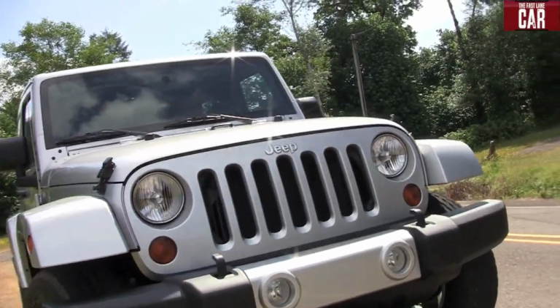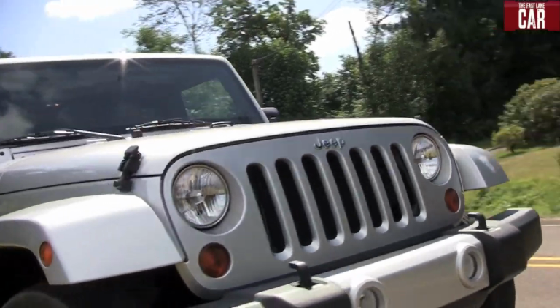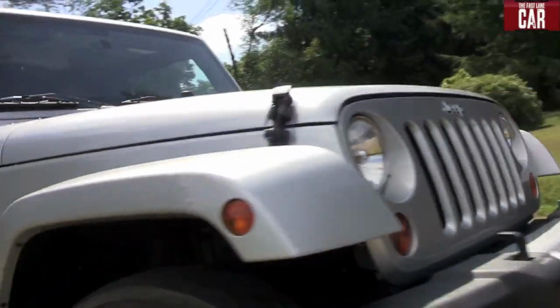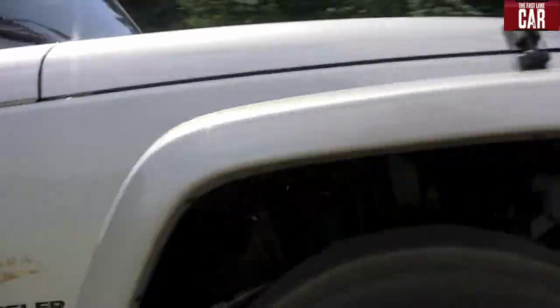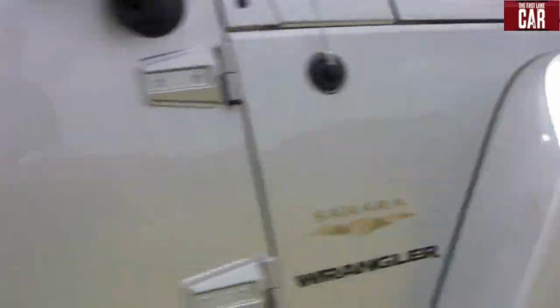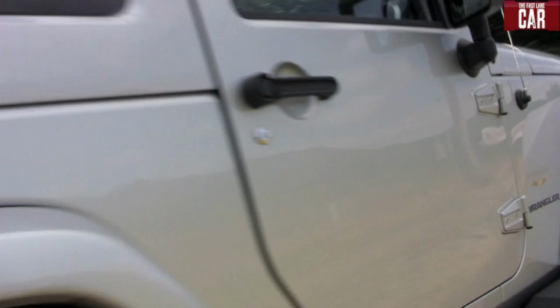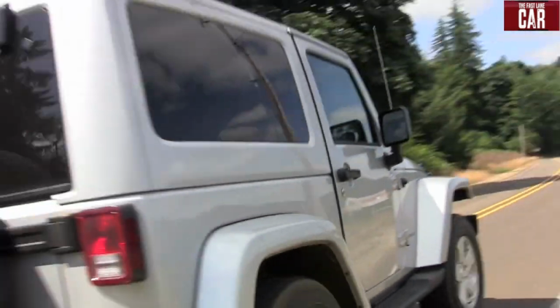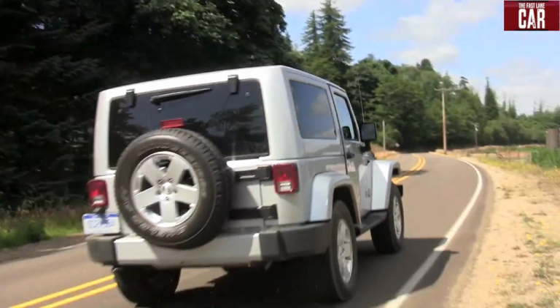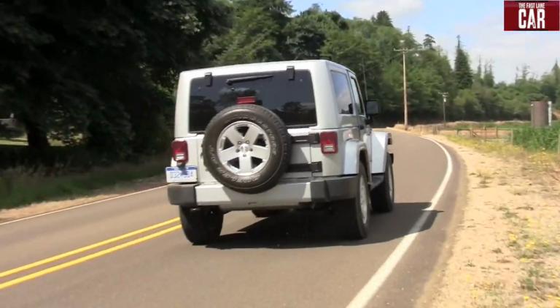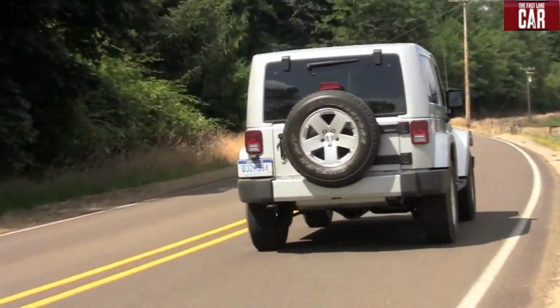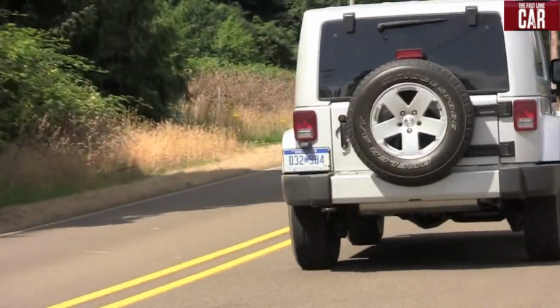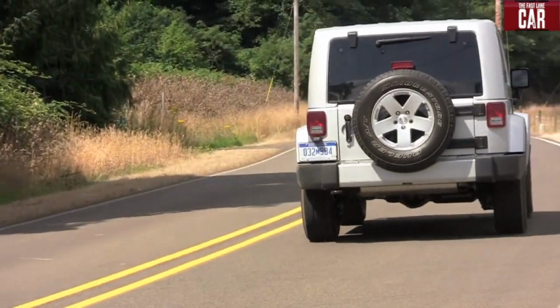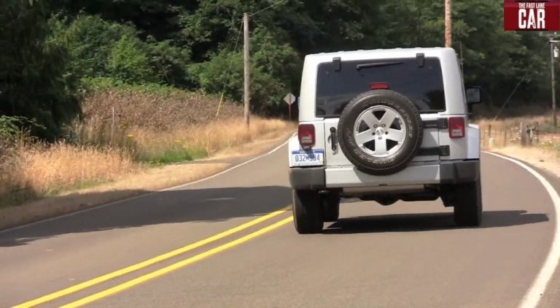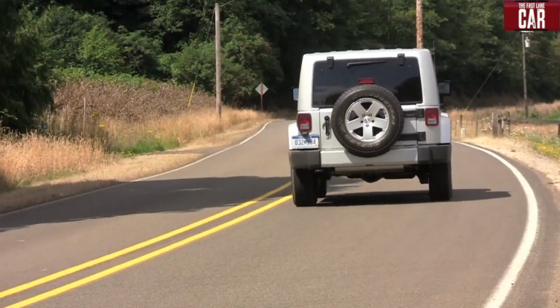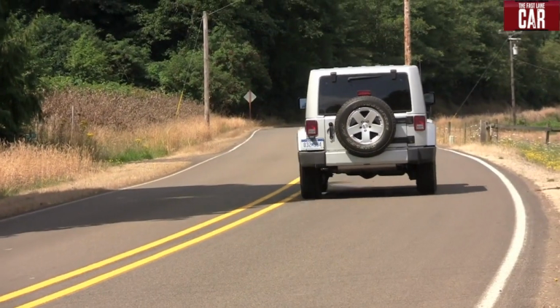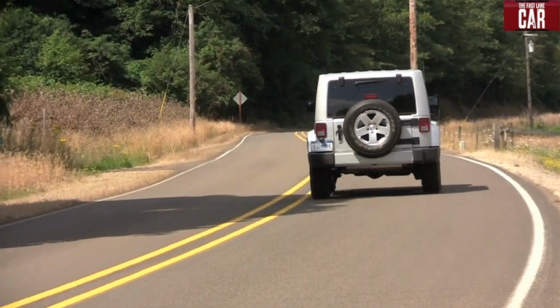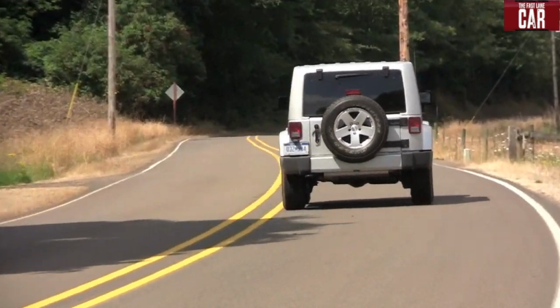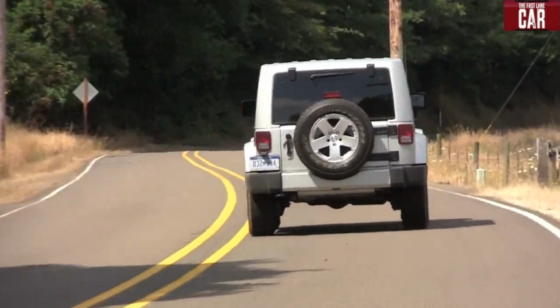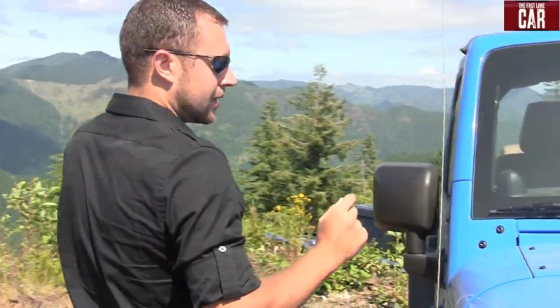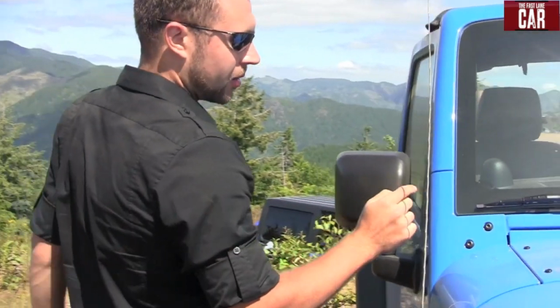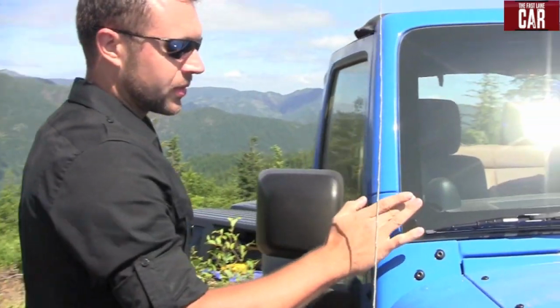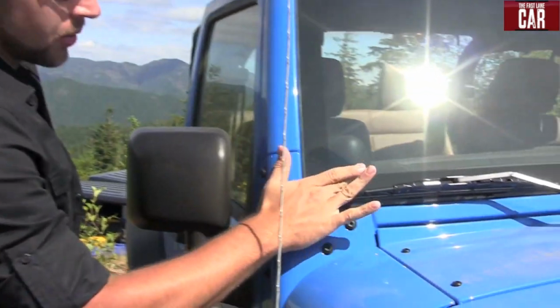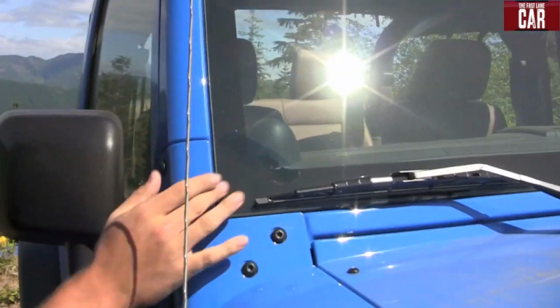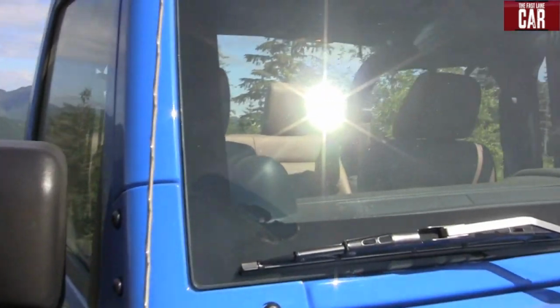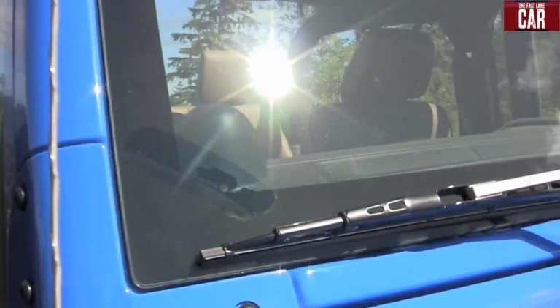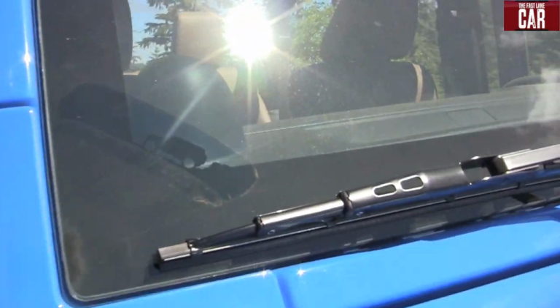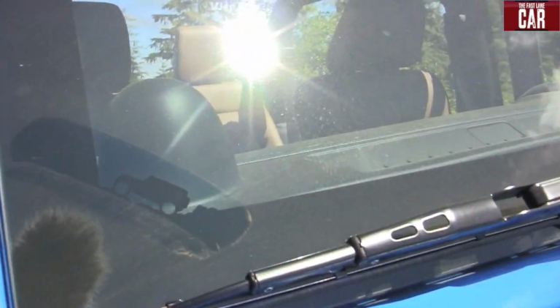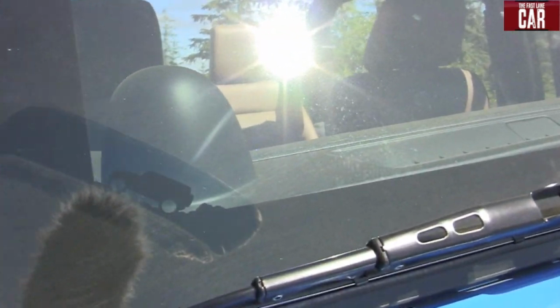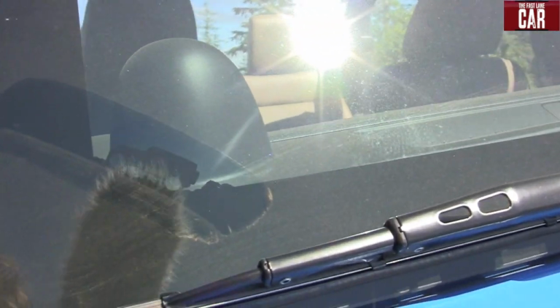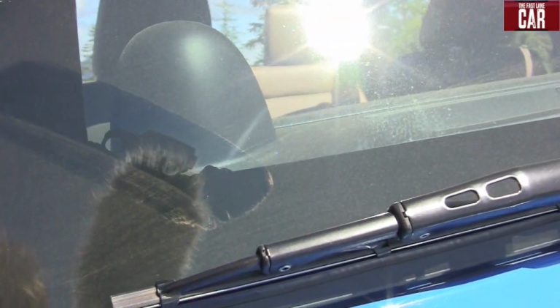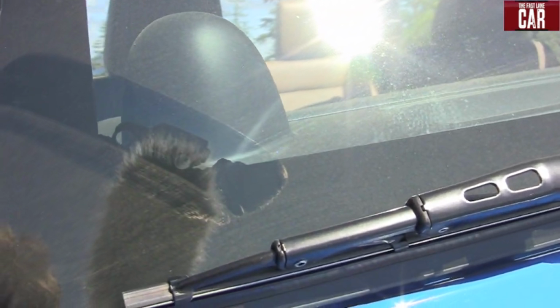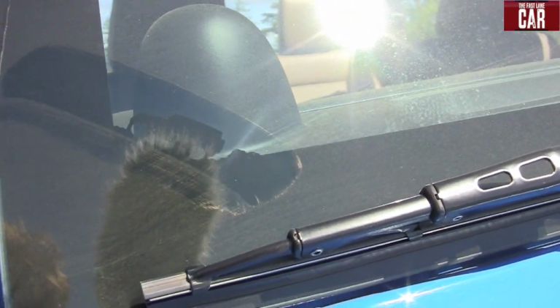And to keep it fun, Jeep even hid some Easter eggs in the new Wrangler. Here's one — see if you can find the other two. Look real close: that's a little JK Wrangler climbing up the side.